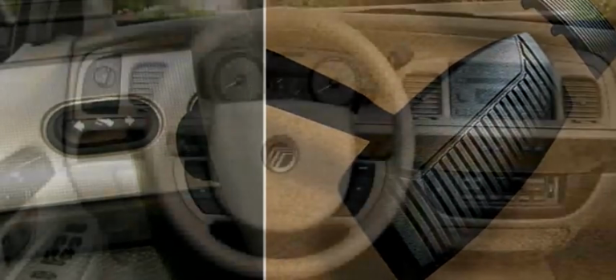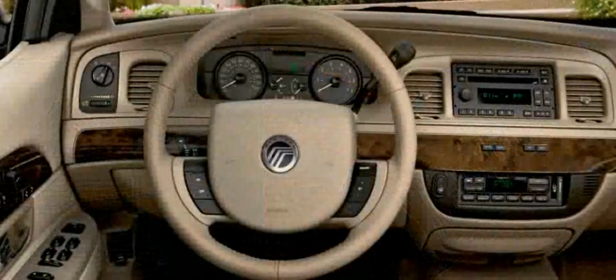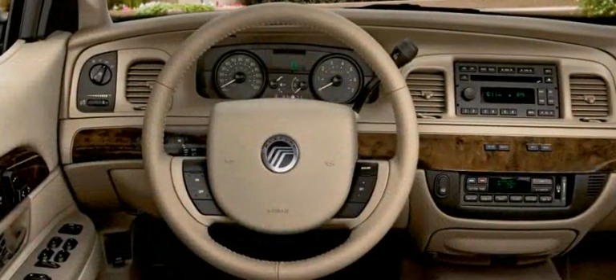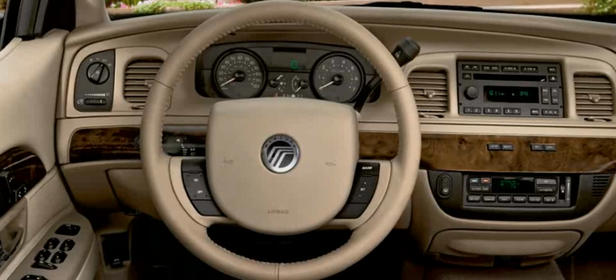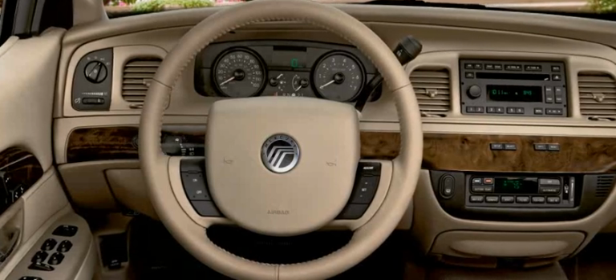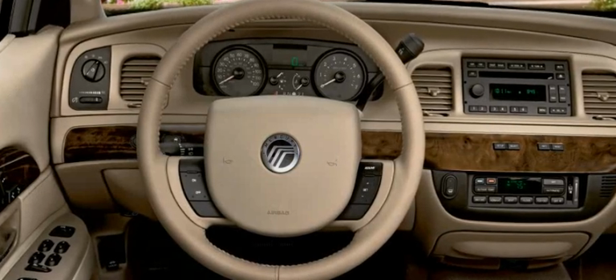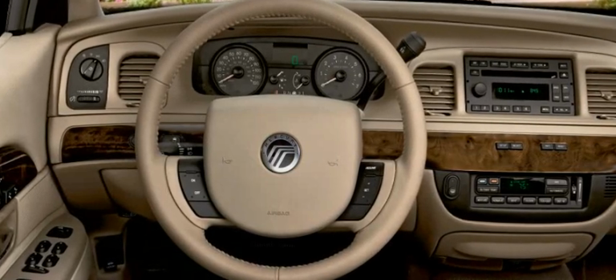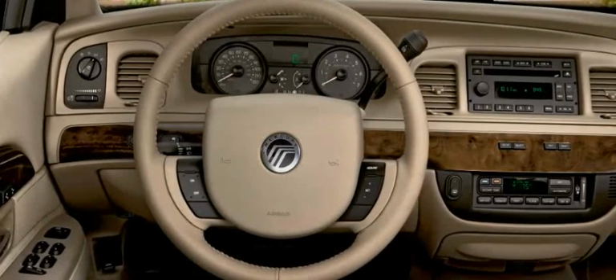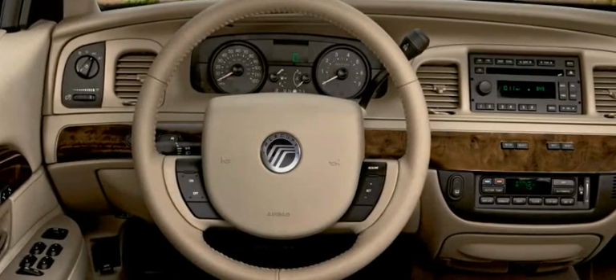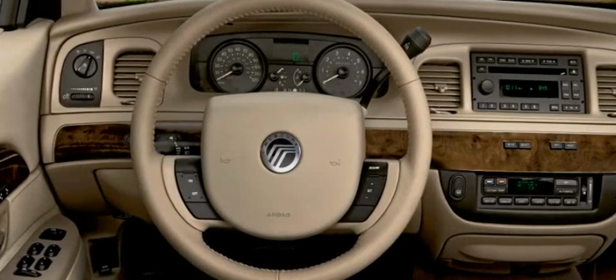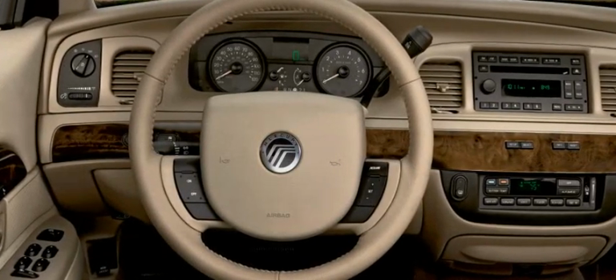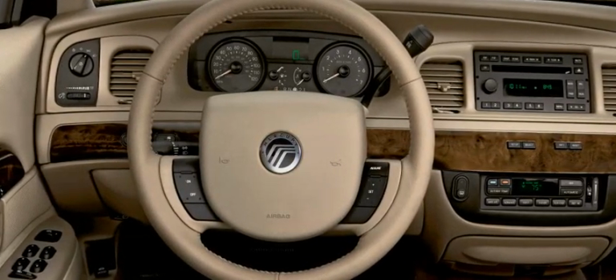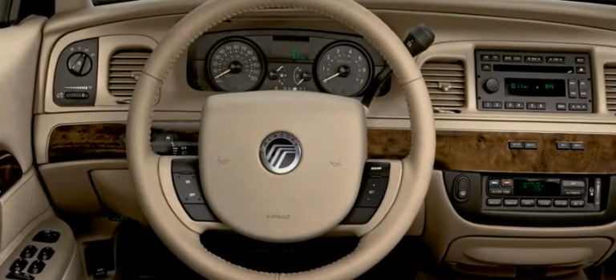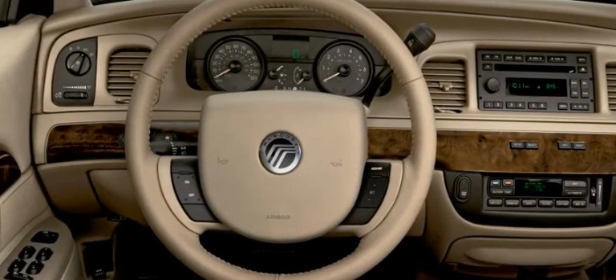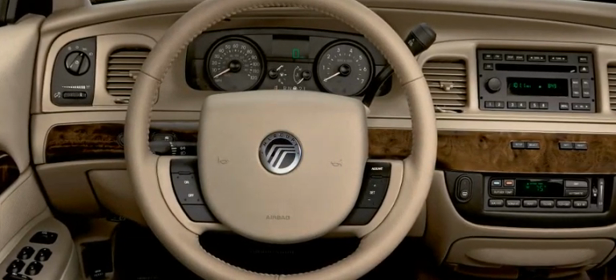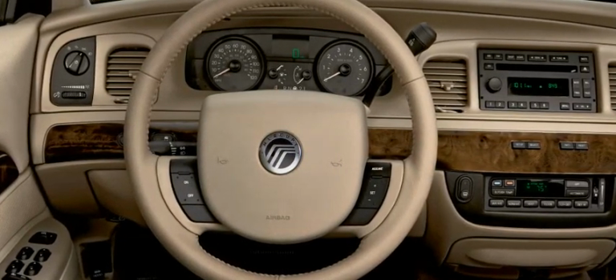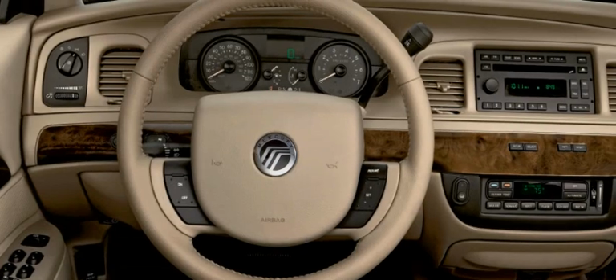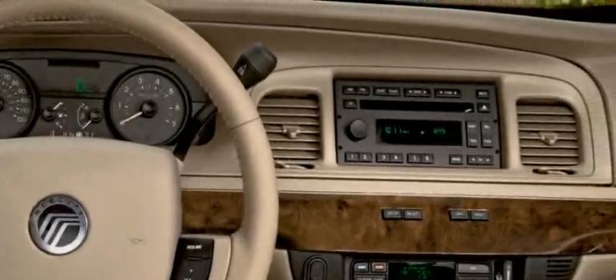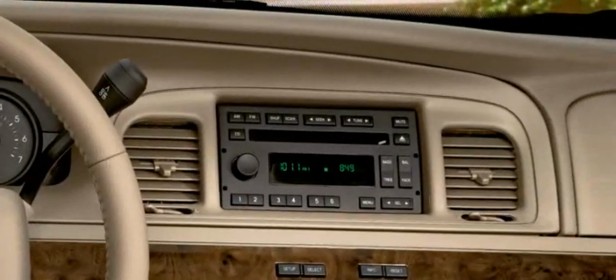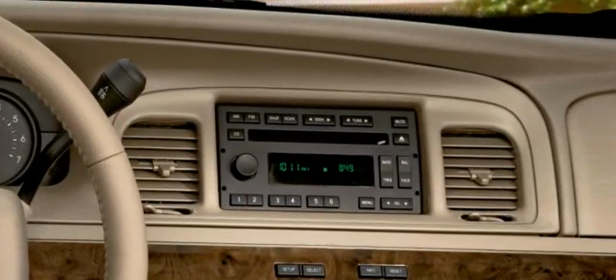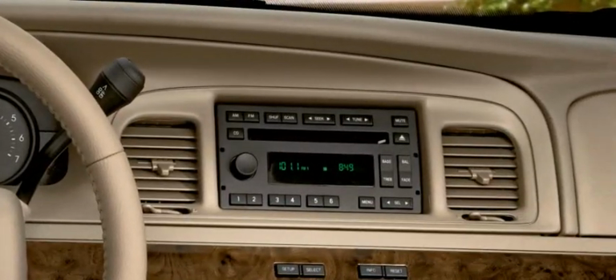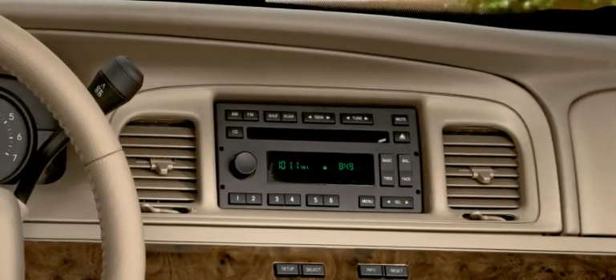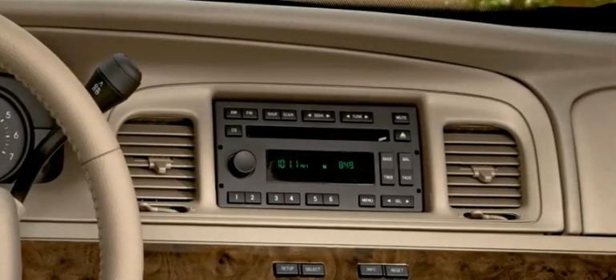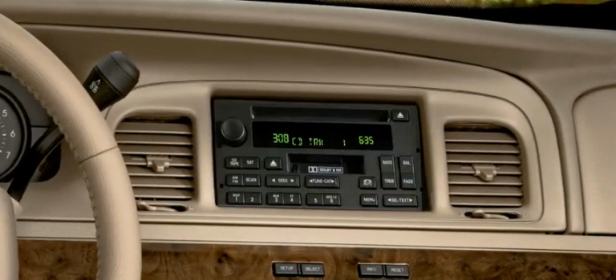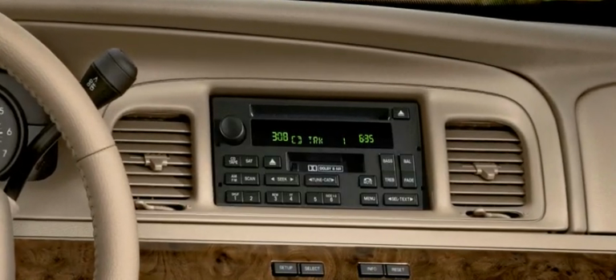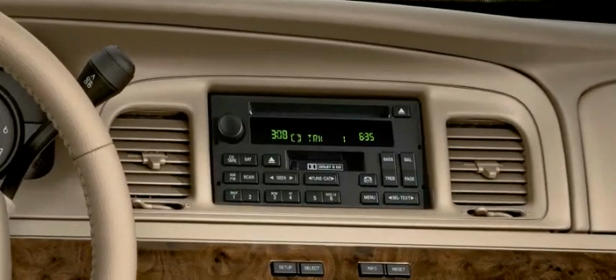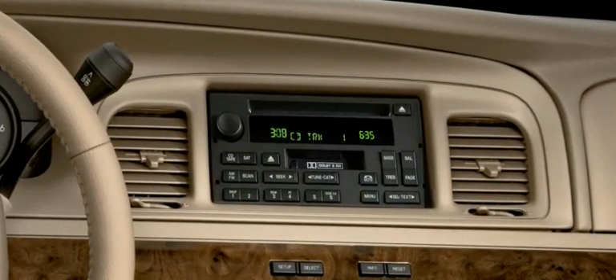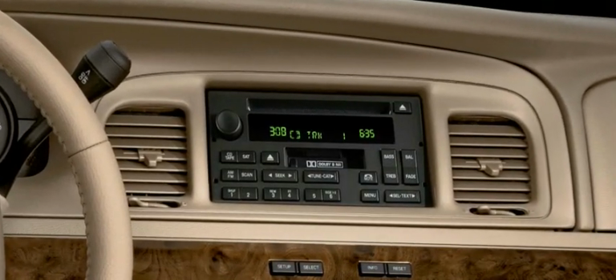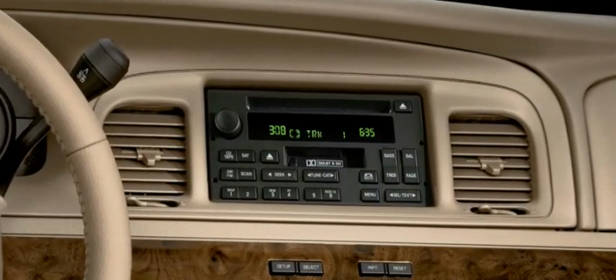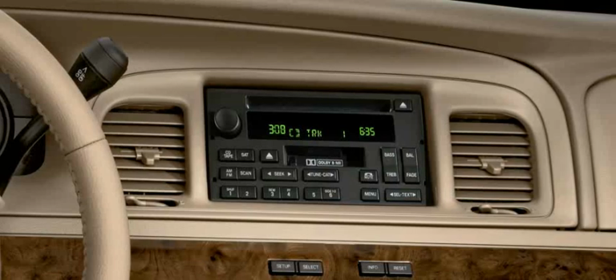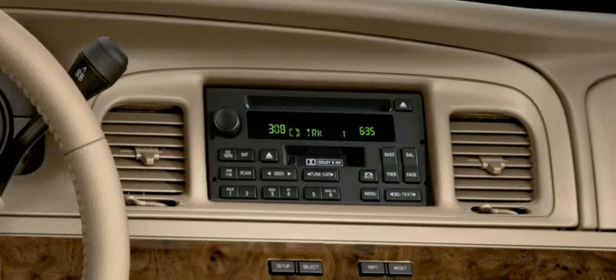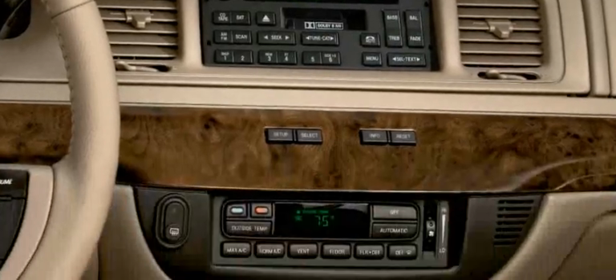The leather-trimmed steering wheel with optional secondary controls allows you to easily change the volume on any of the Grand Marquis sound systems, including the AM-FM stereo with single-disc CD player and the optional dual-media AM-FM stereo.